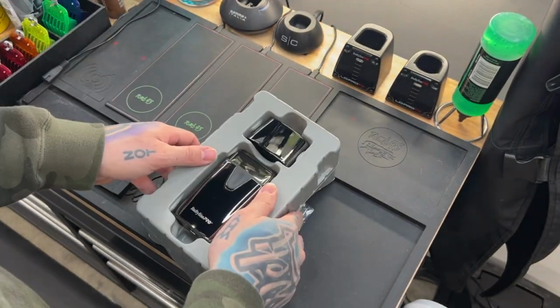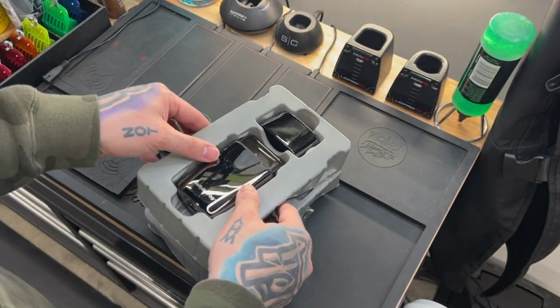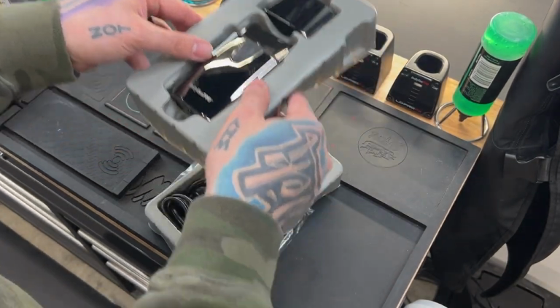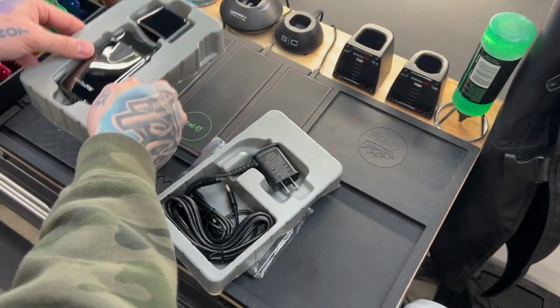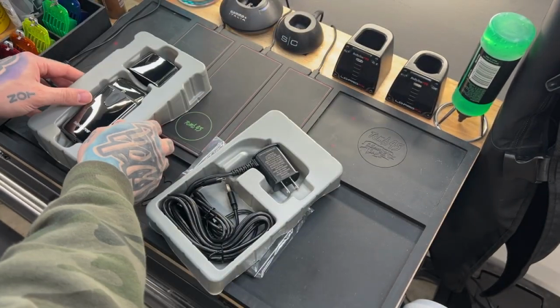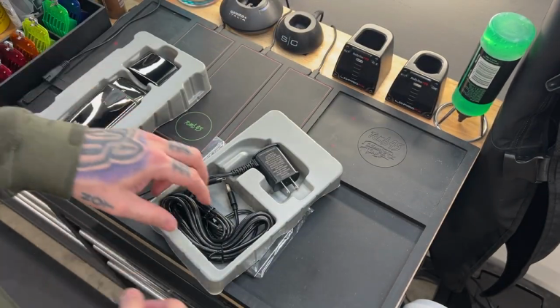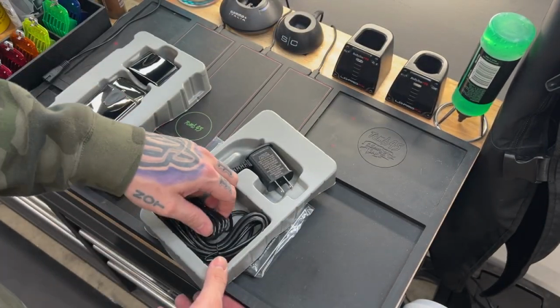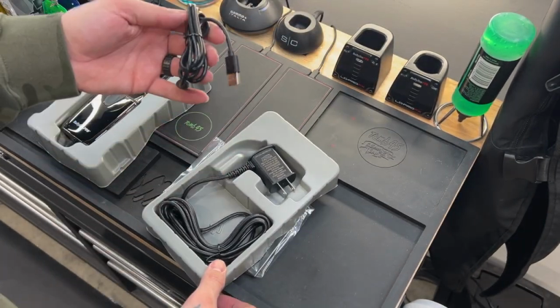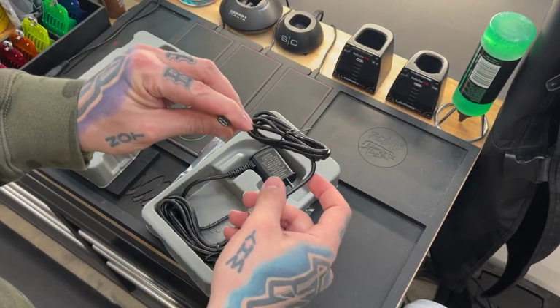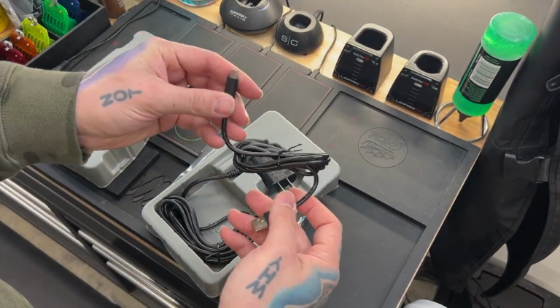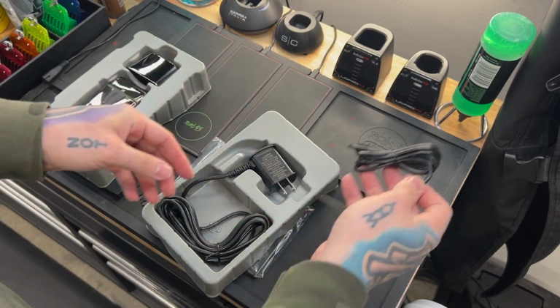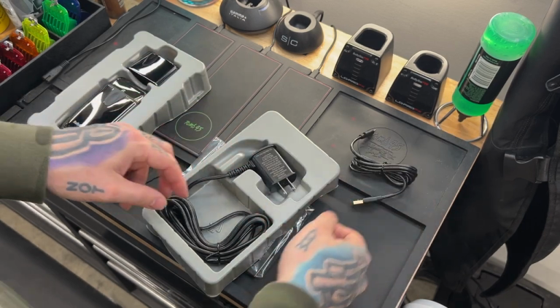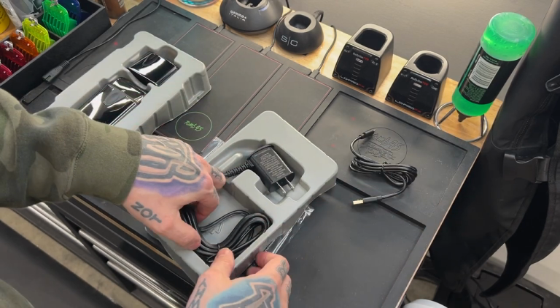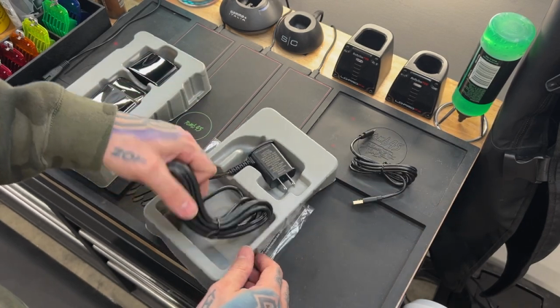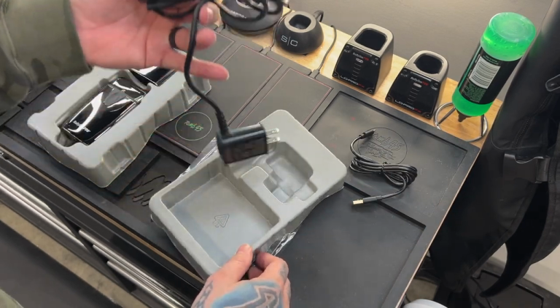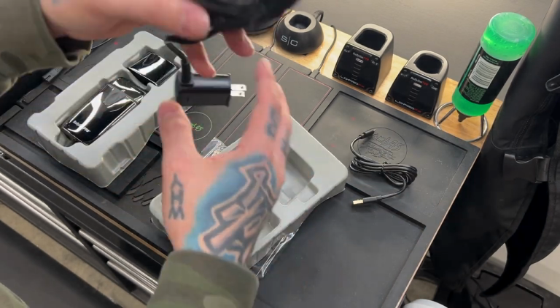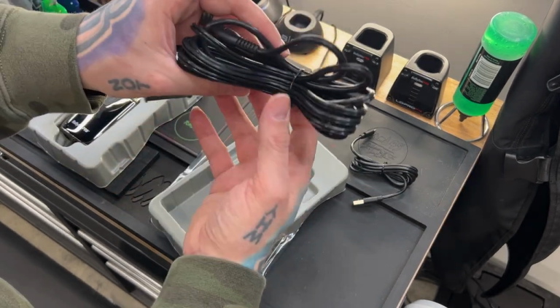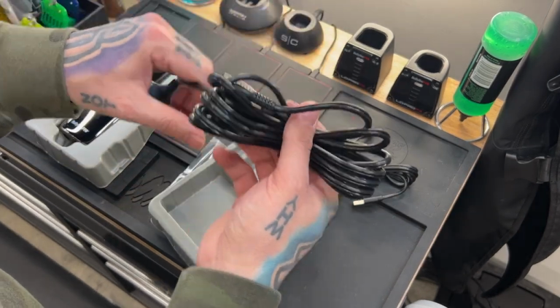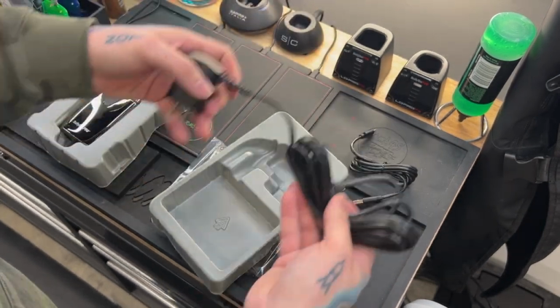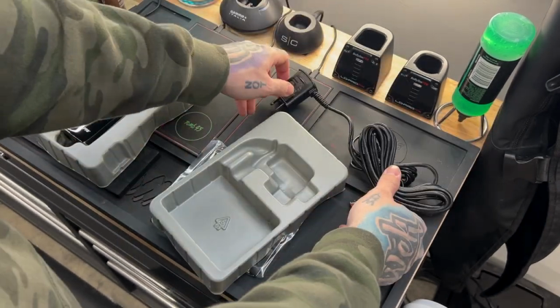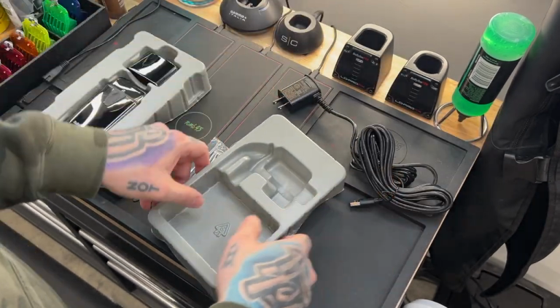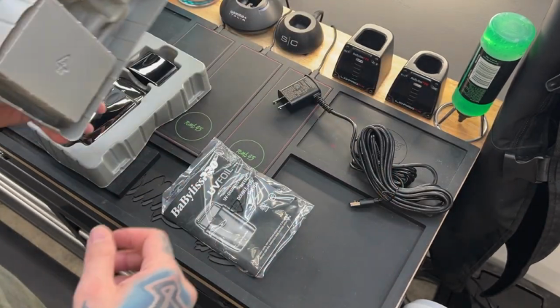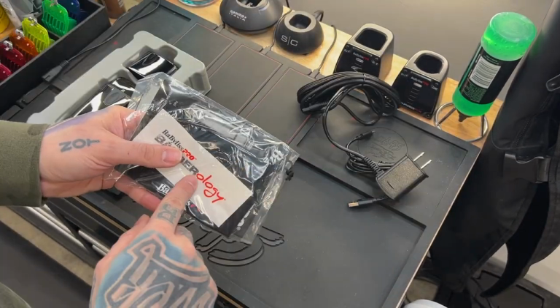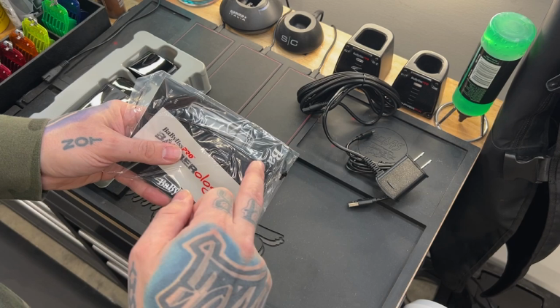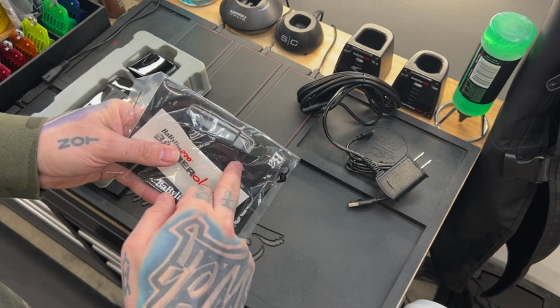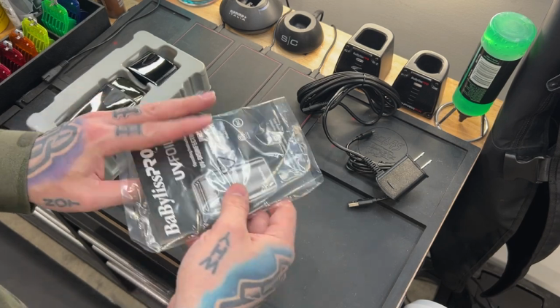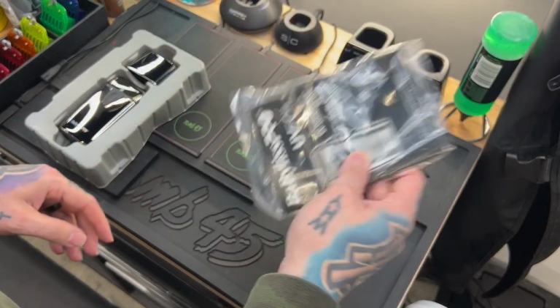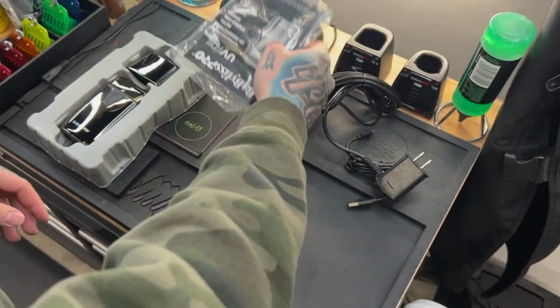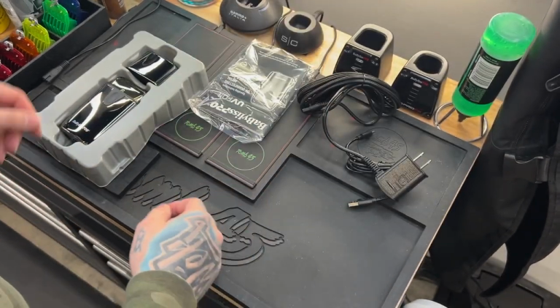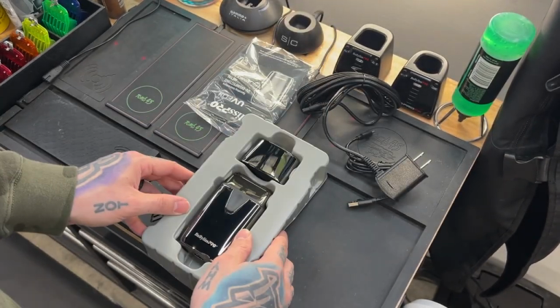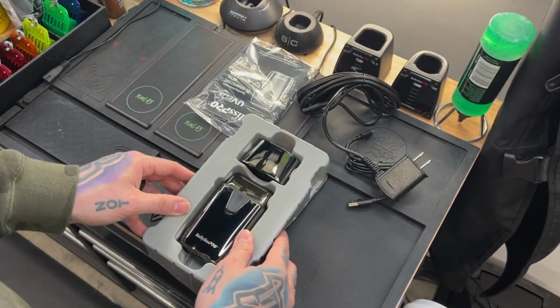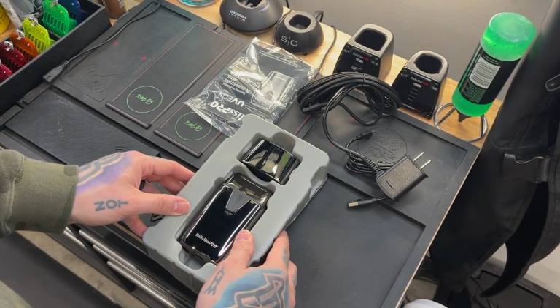Alright, so we have a two-part charging situation here. There's a USB-C to USB cord and the standard Babeless cord. We've also got a Babeless sticker, the travel bag, and the instruction manual. And here is our shaver.